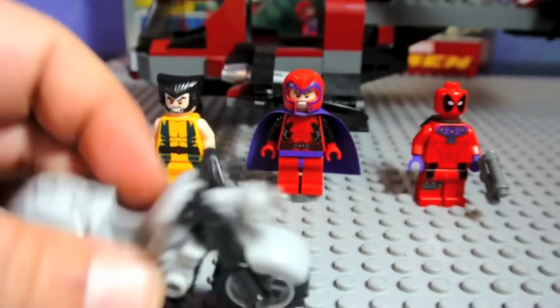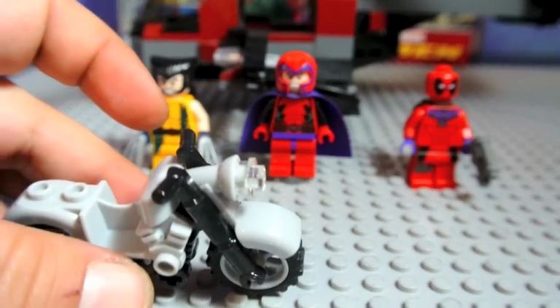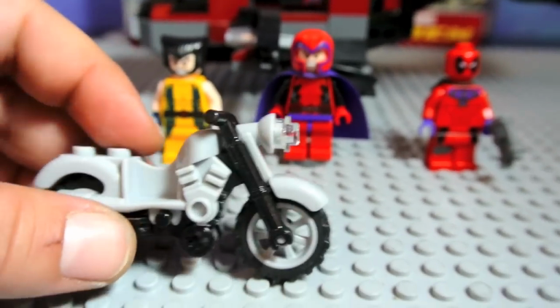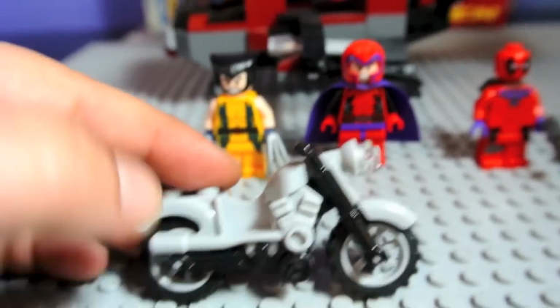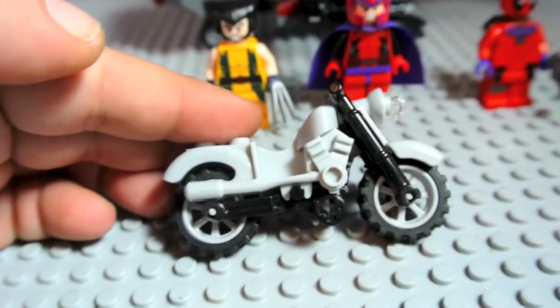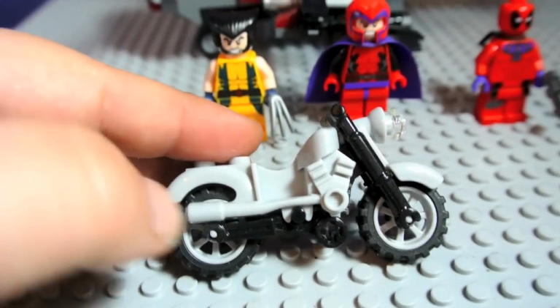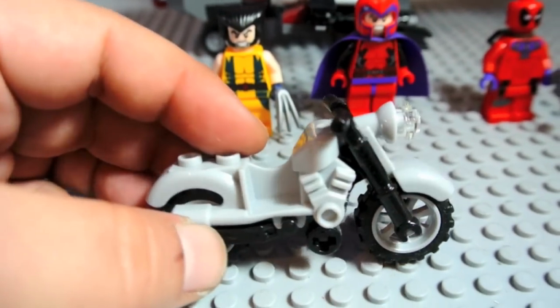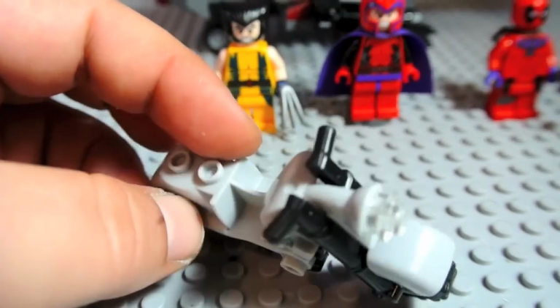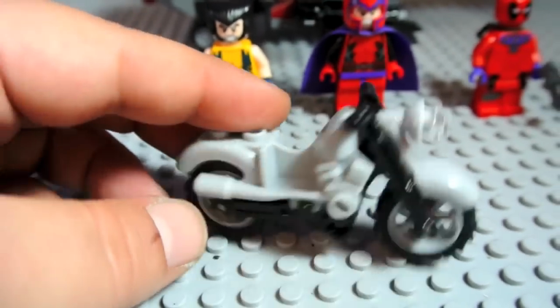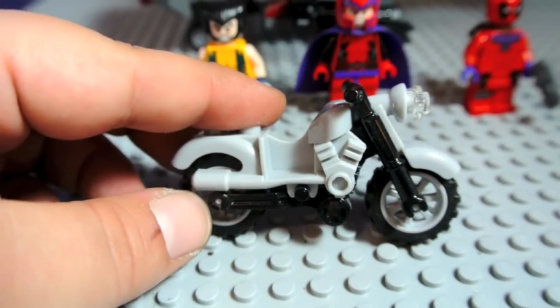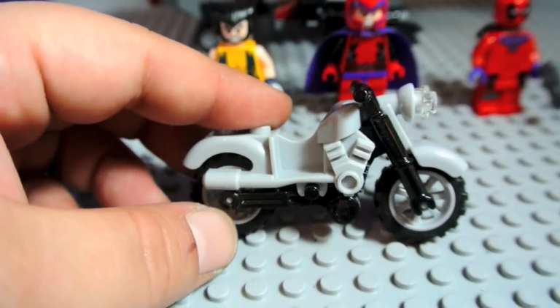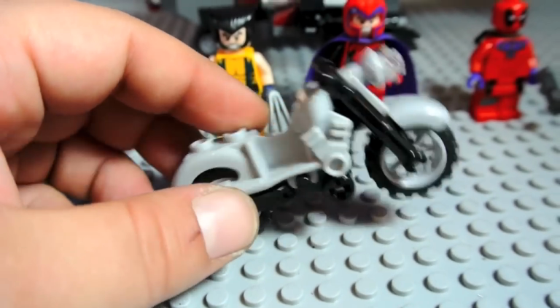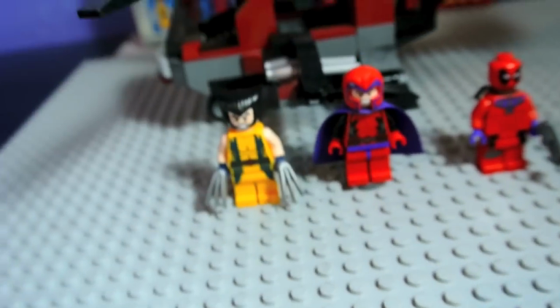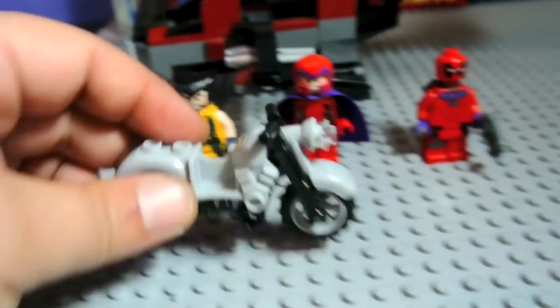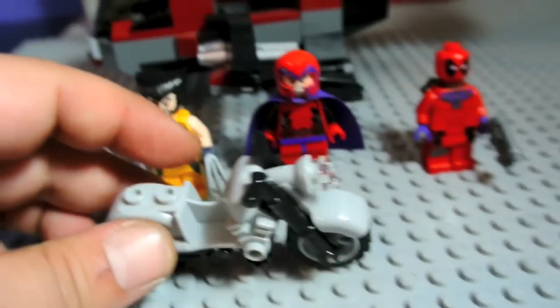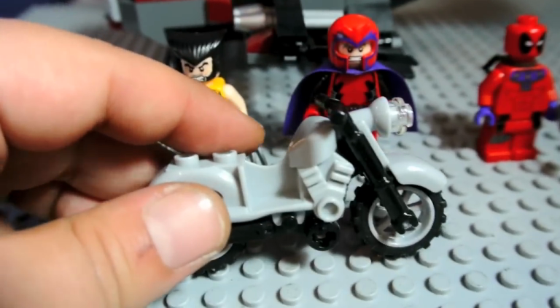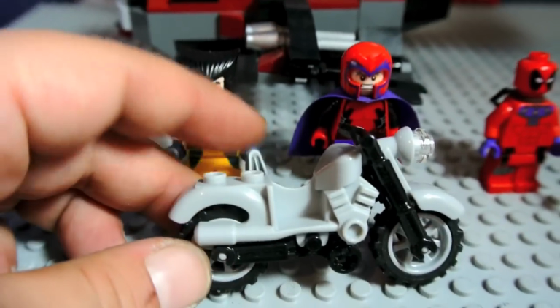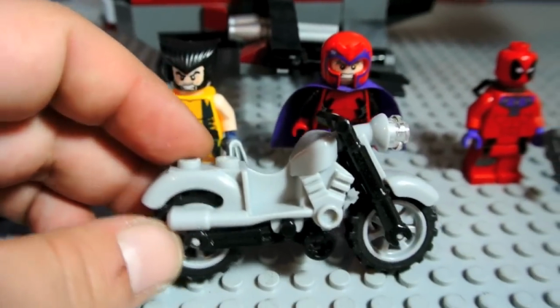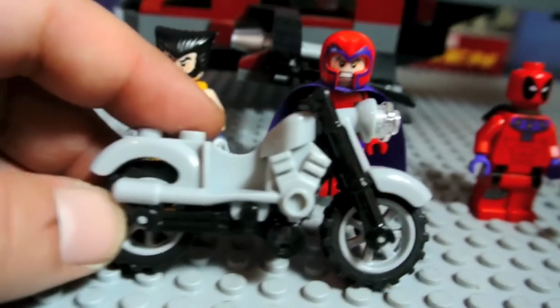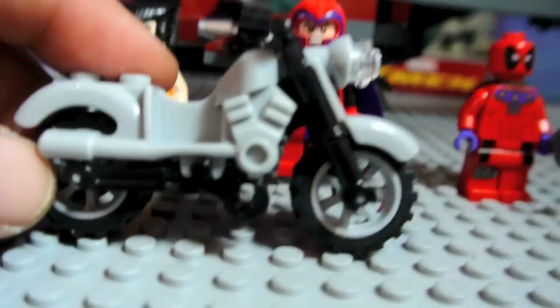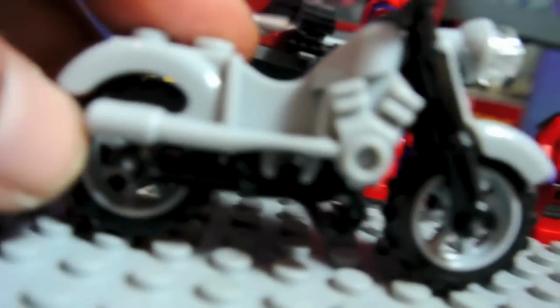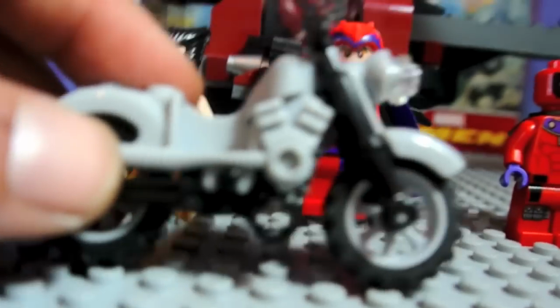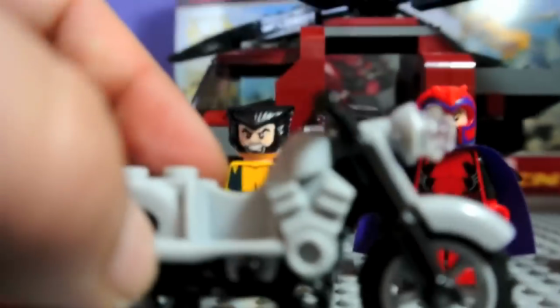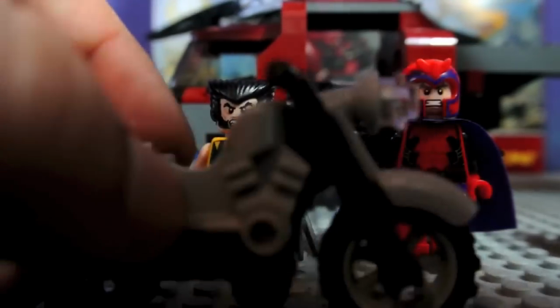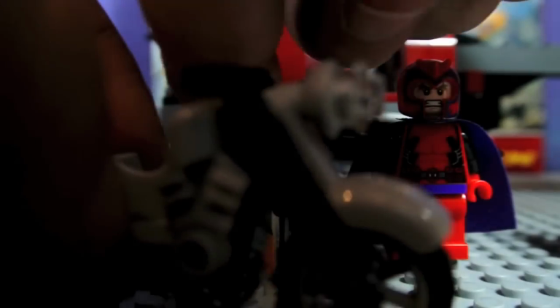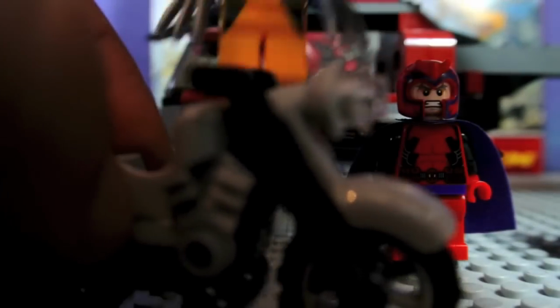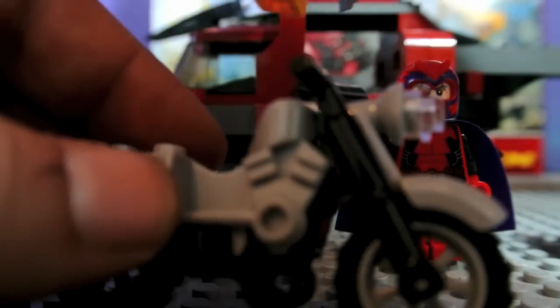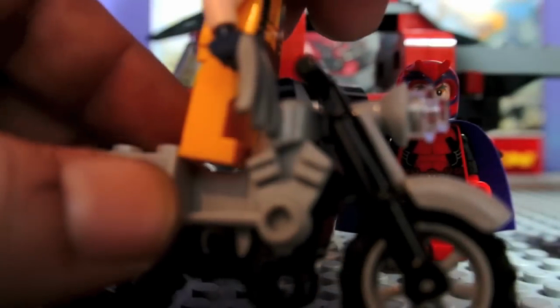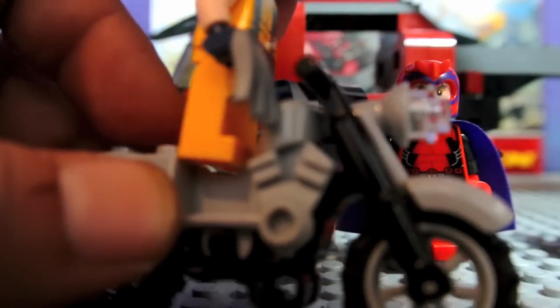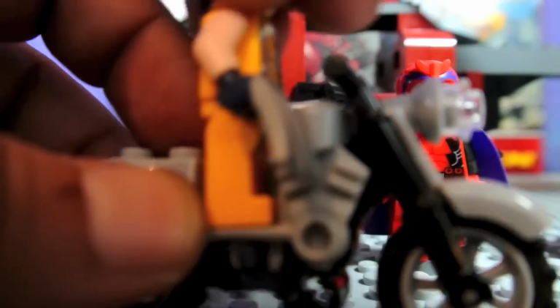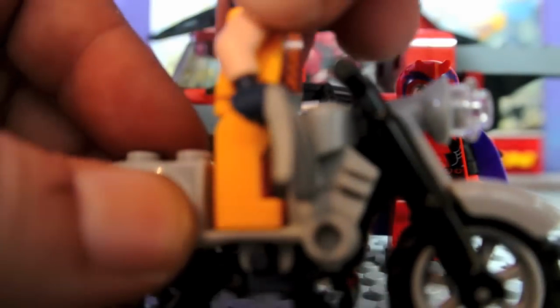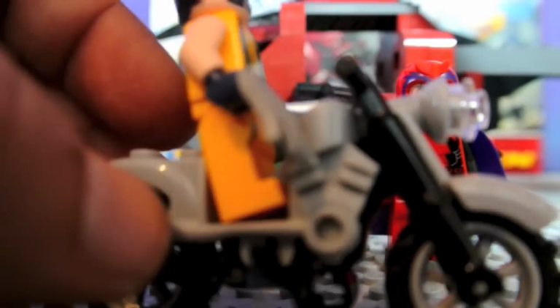Wolverine has a motorcycle, and it's in gray coloring. I believe this is like the one you got with the Pharaoh's Quest sets, but in a different color. You can sit Wolverine on it like this.